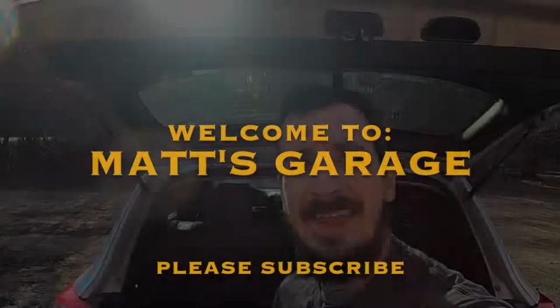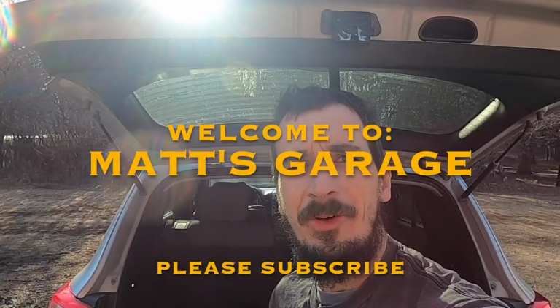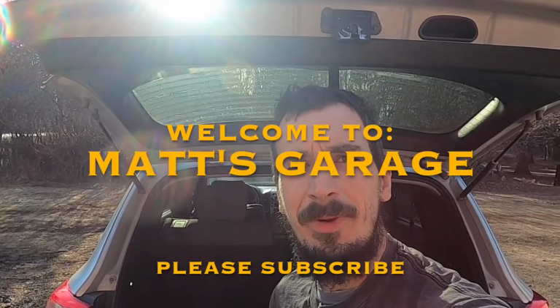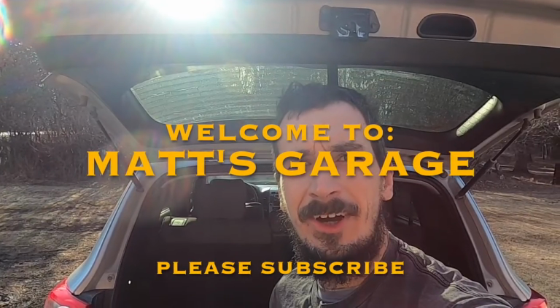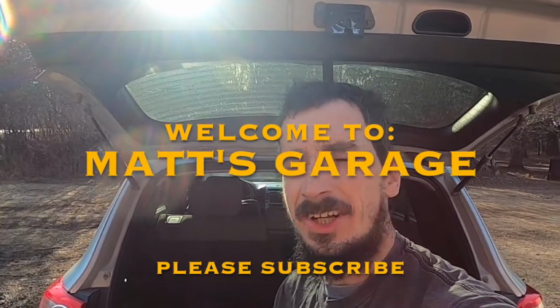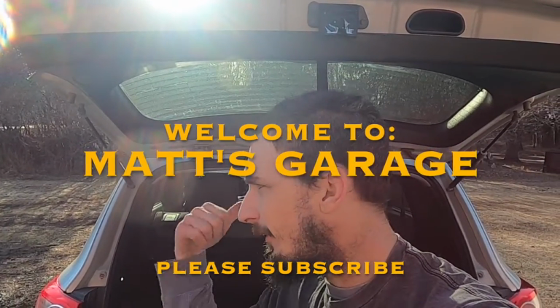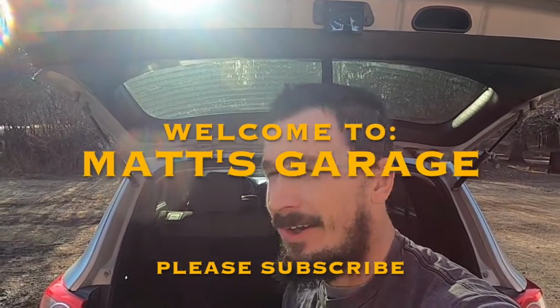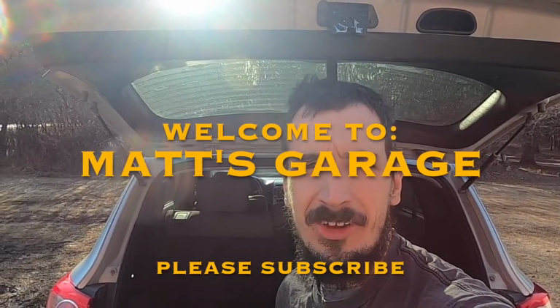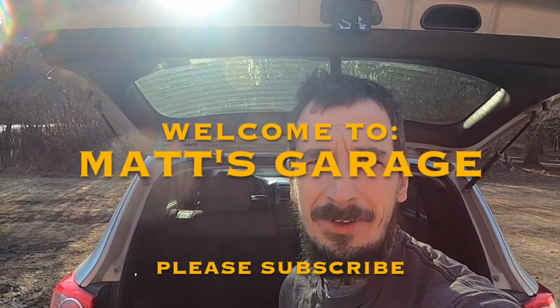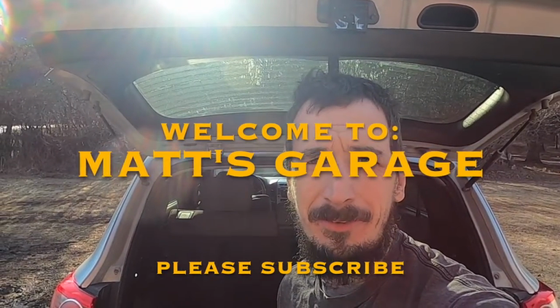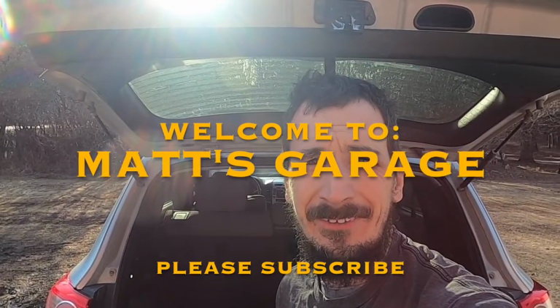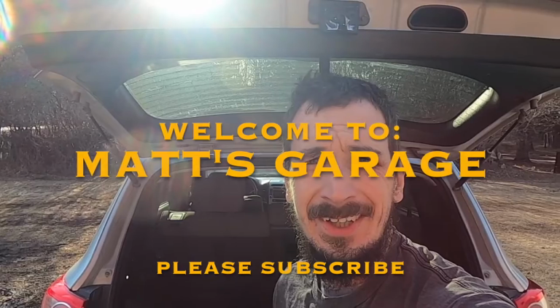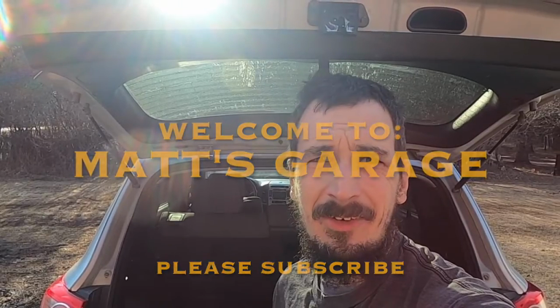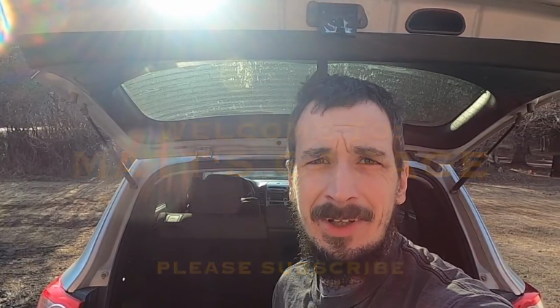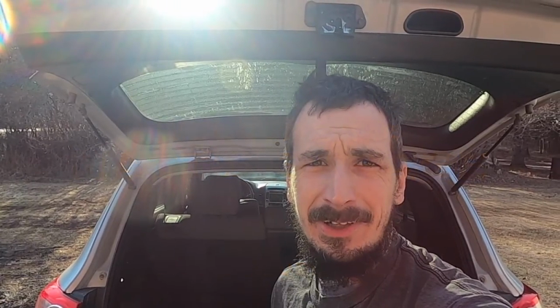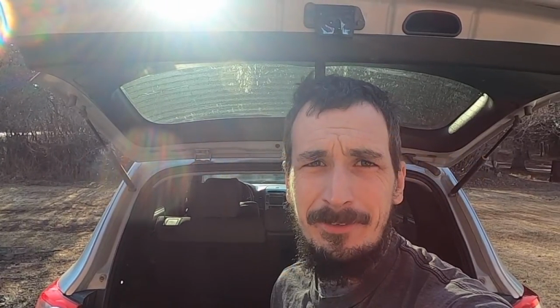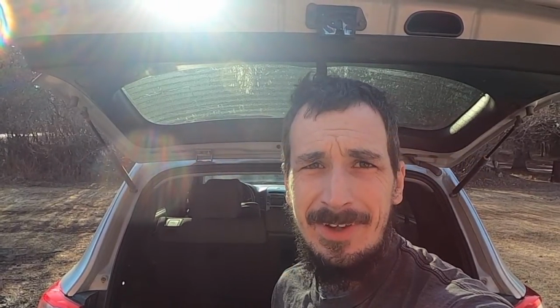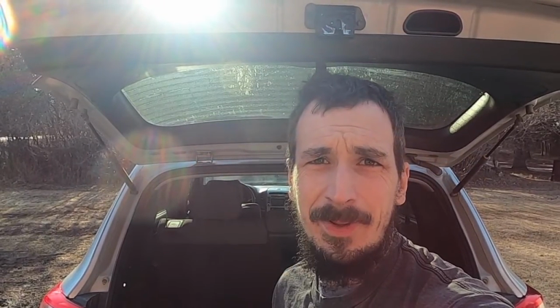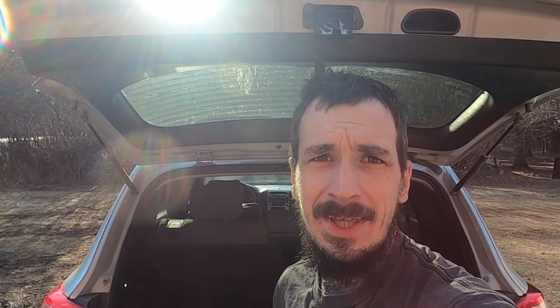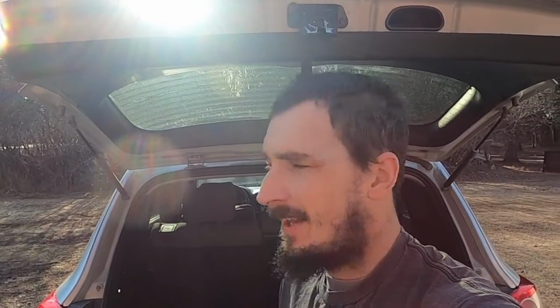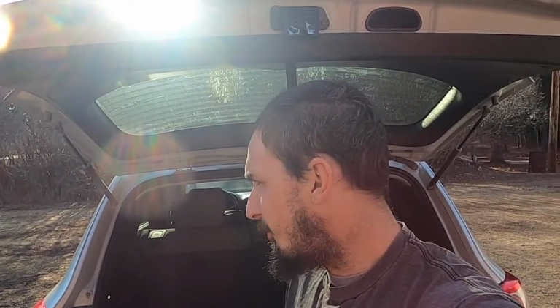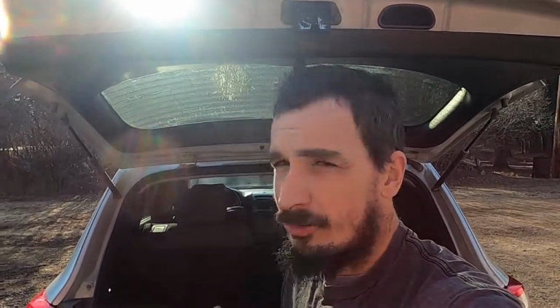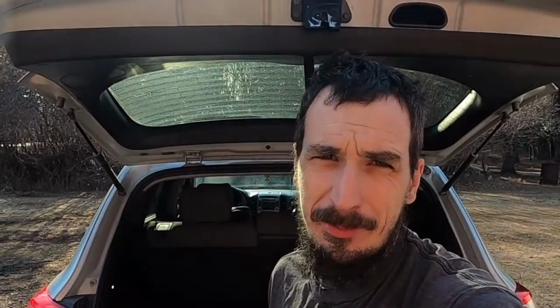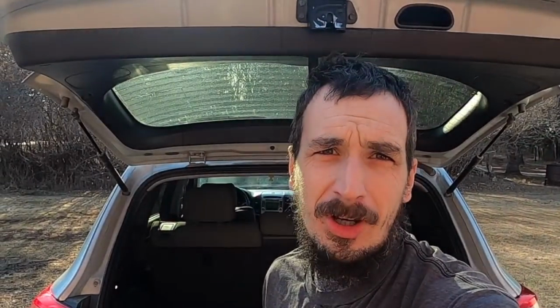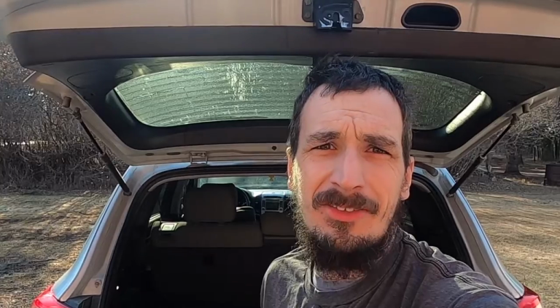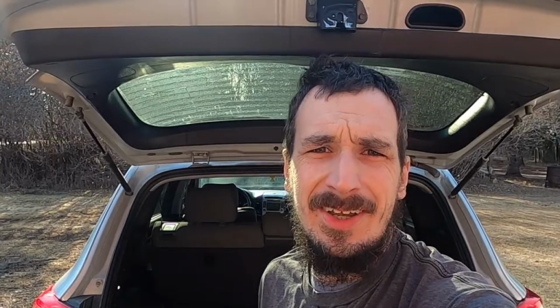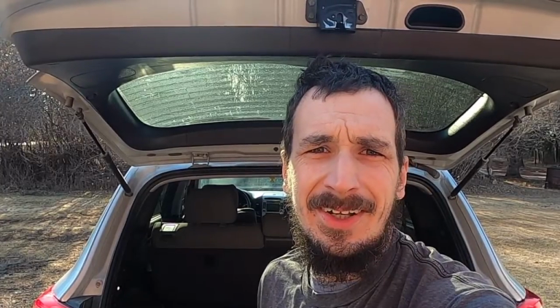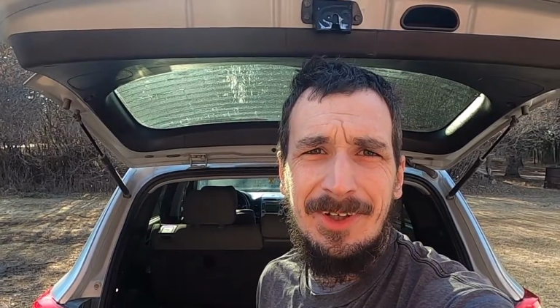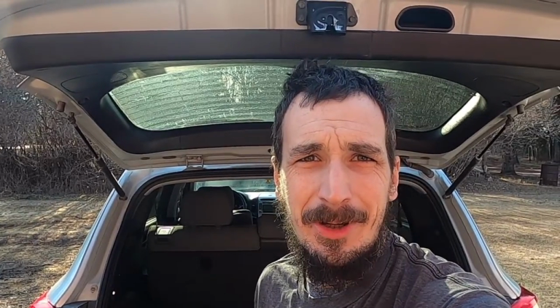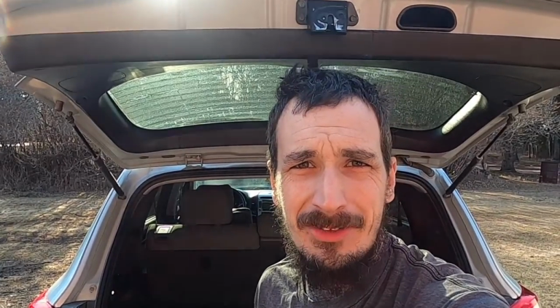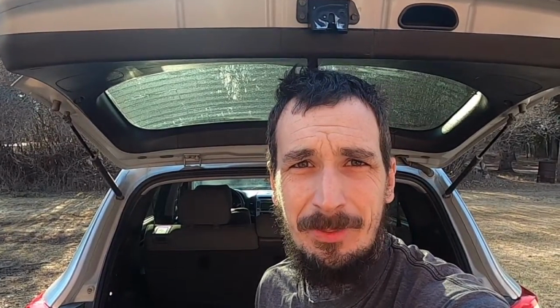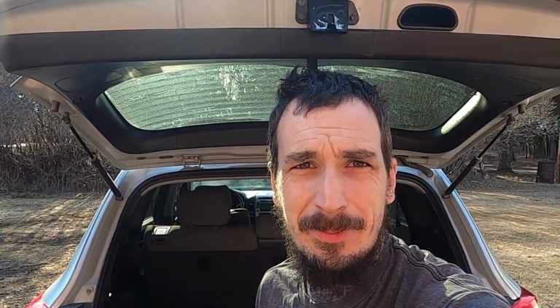Hey there and welcome to Matt's Garage and another Hyundai Santa Fe repair video. I wasn't even going to make a repair video on this, but then it seemed like it was going to be more complex than I thought, and I figured I'd better make this to help other people.